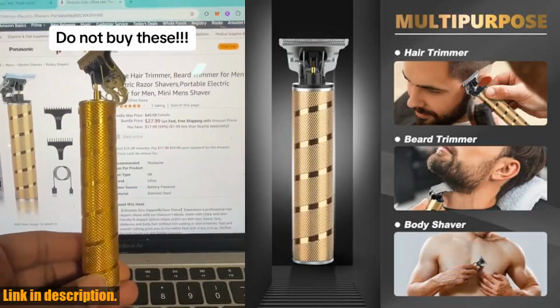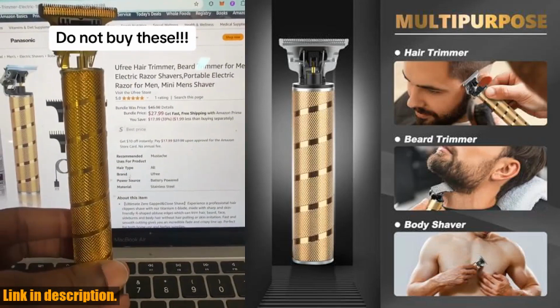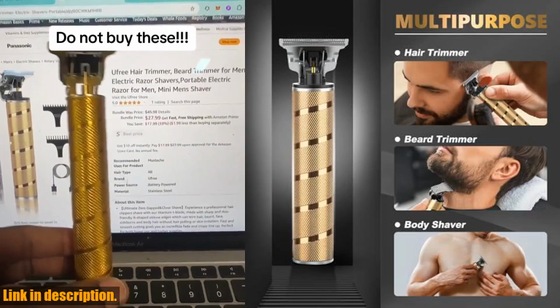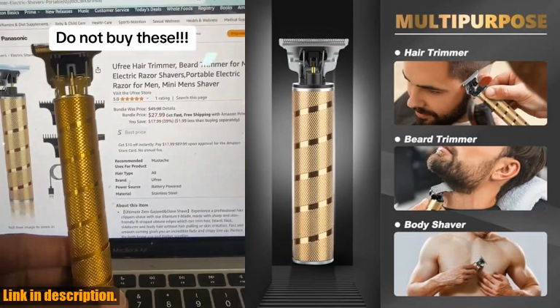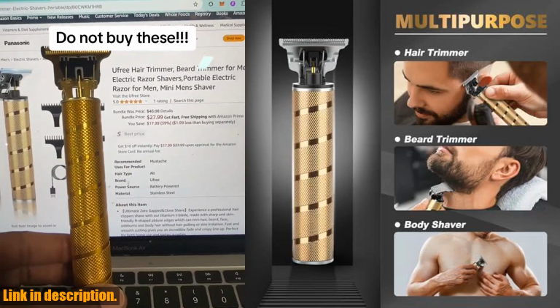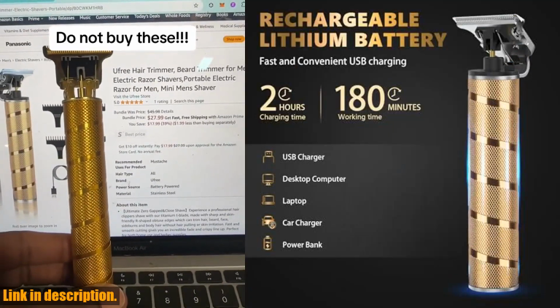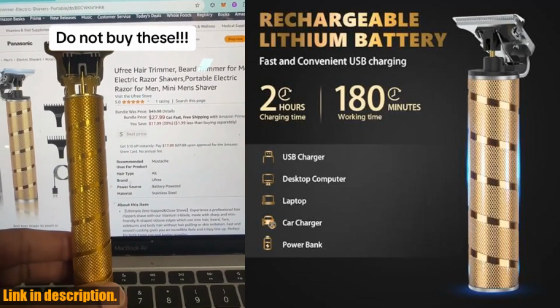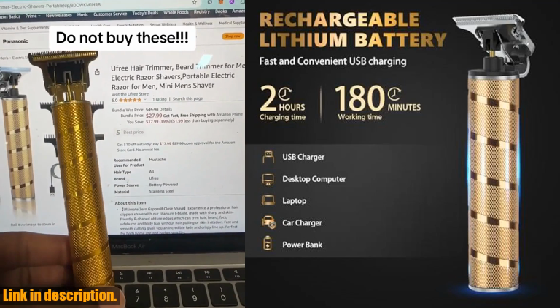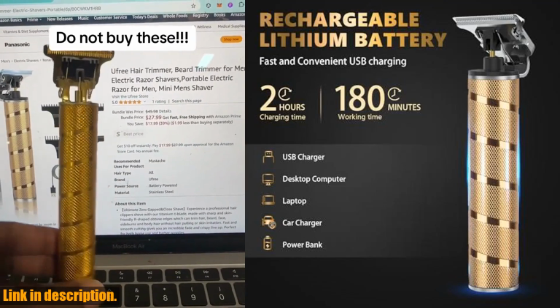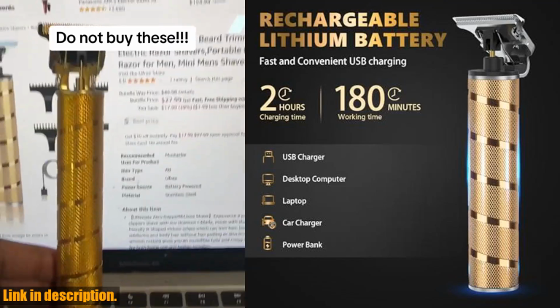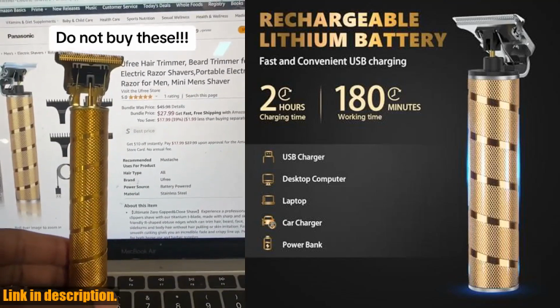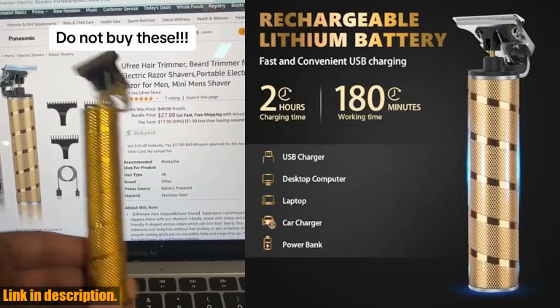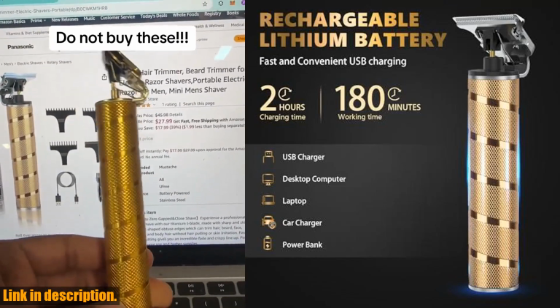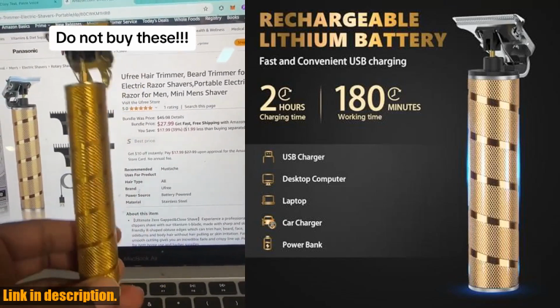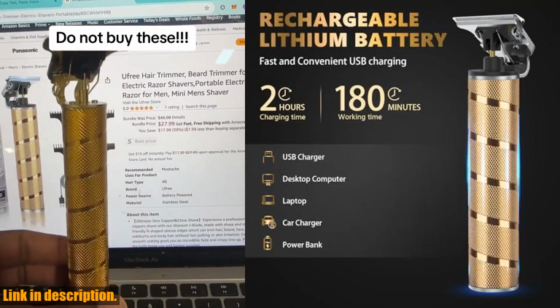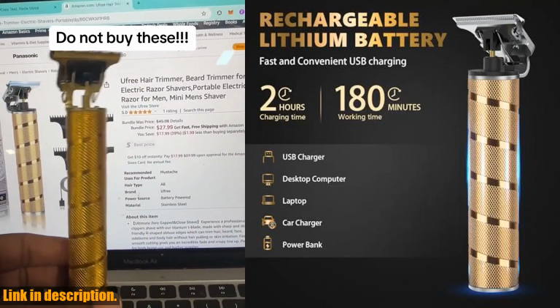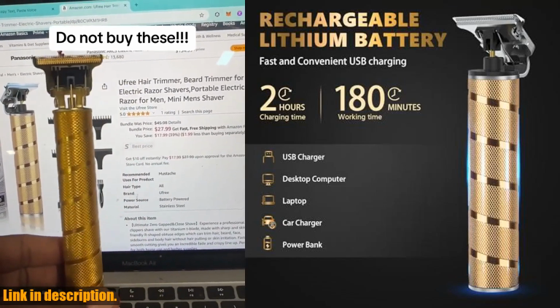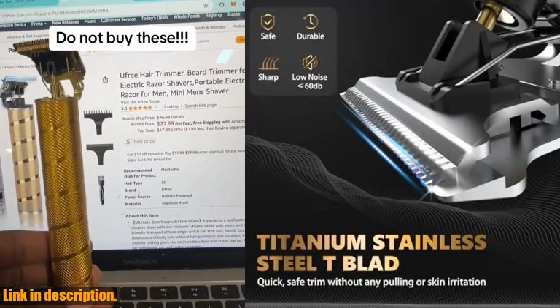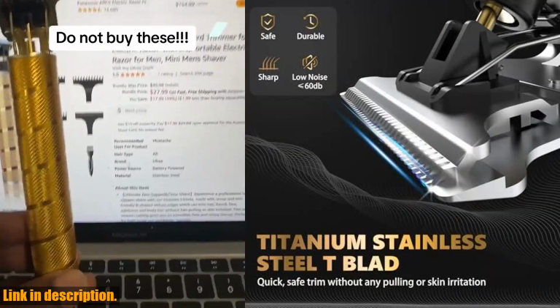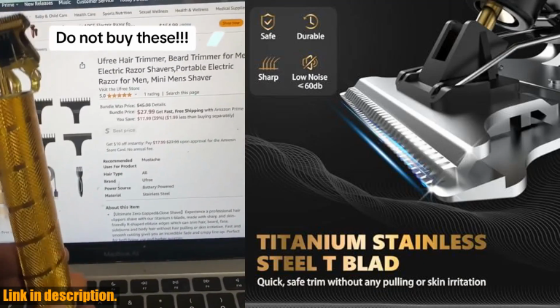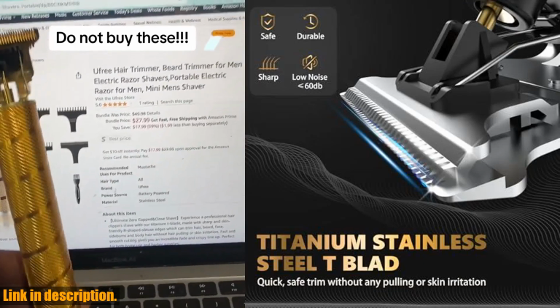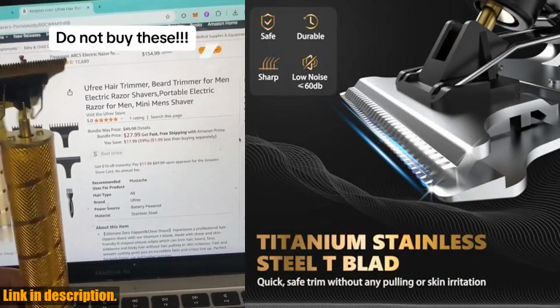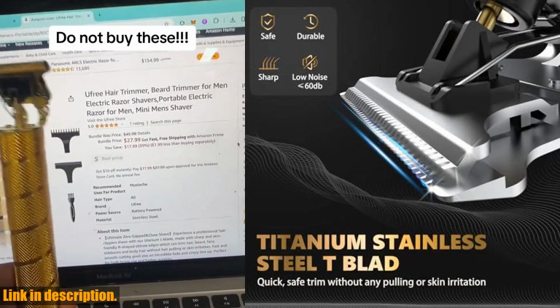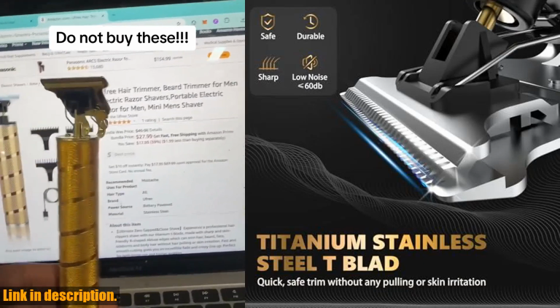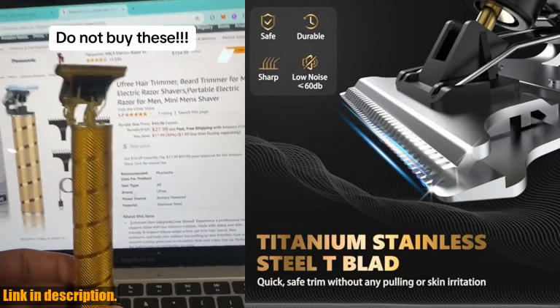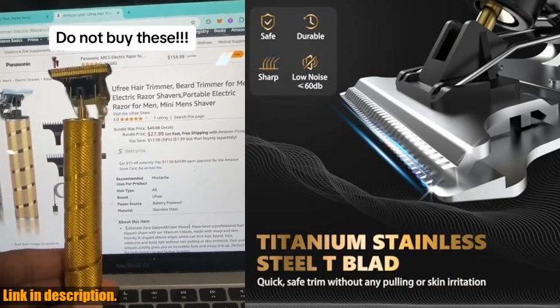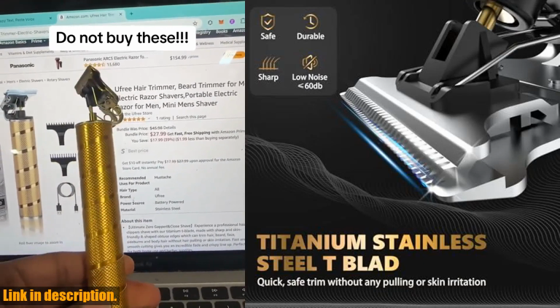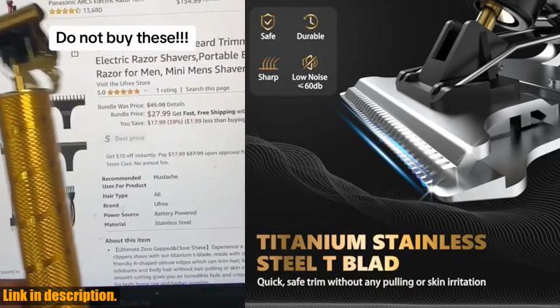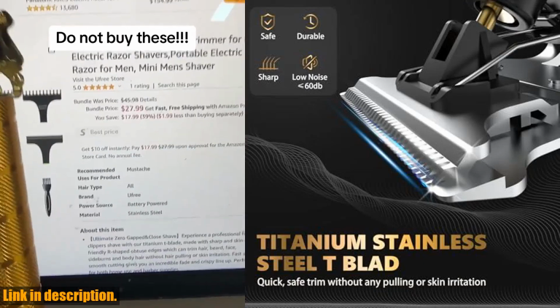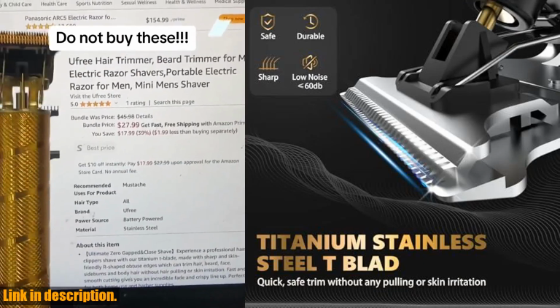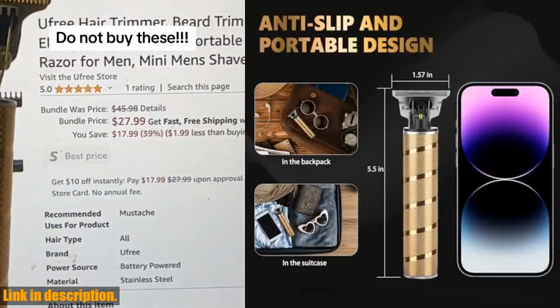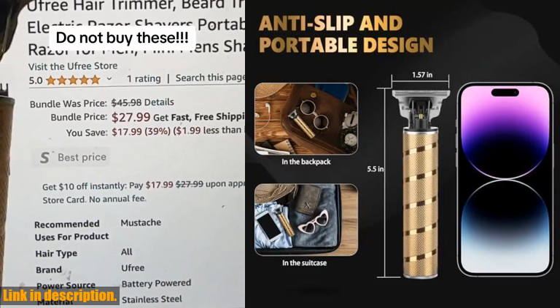This professional electric razor shaver is designed to give you a close and smooth shave without any pulling or irritation. With its titanium T-blade and R-shaped dual edges, you can easily trim your hair, beard, mustache, and more.